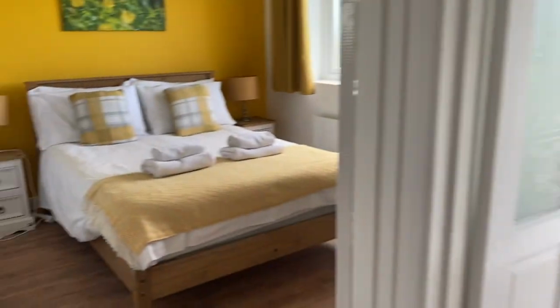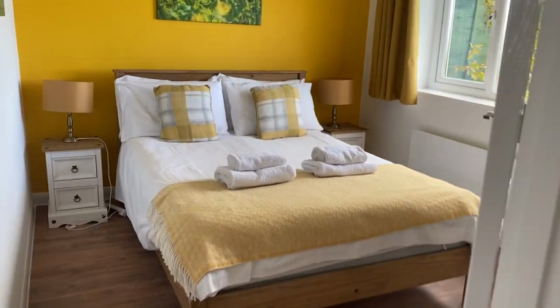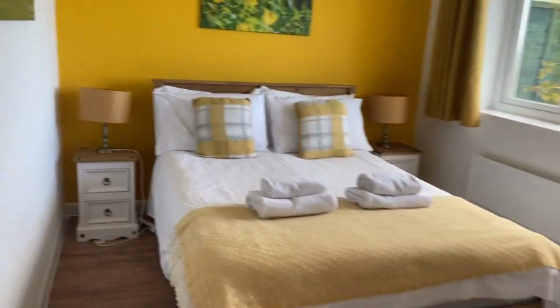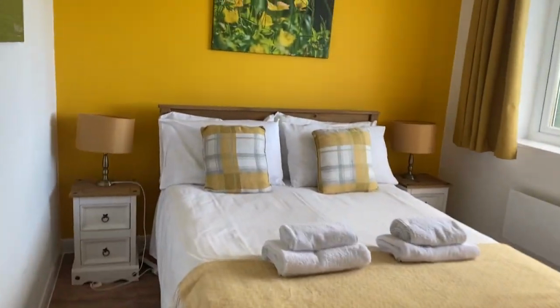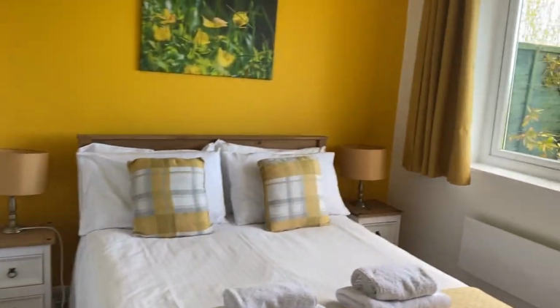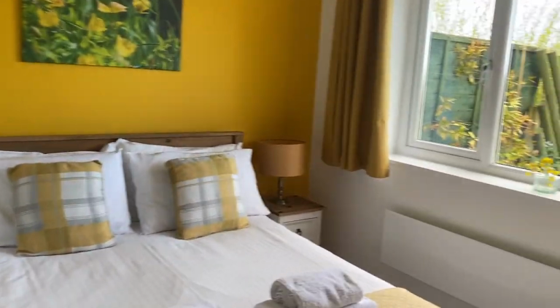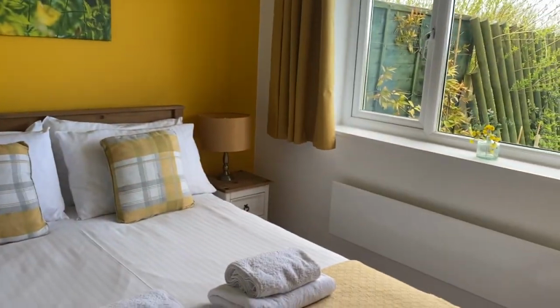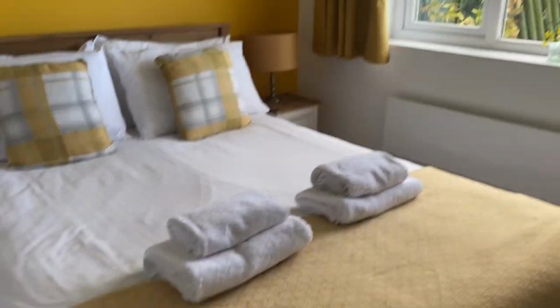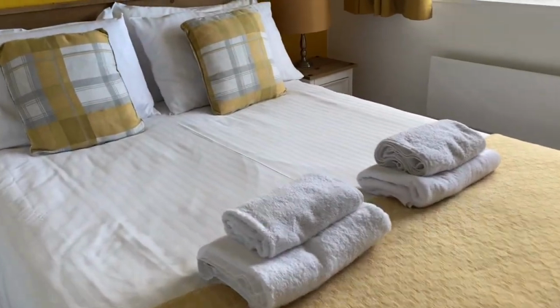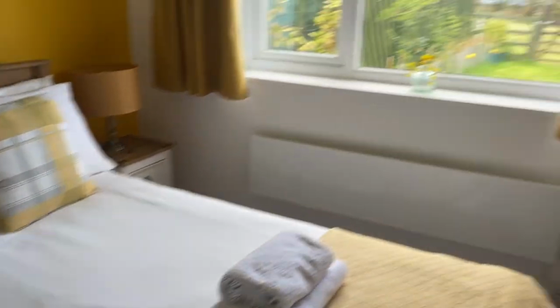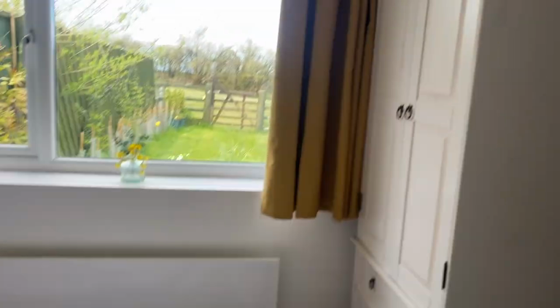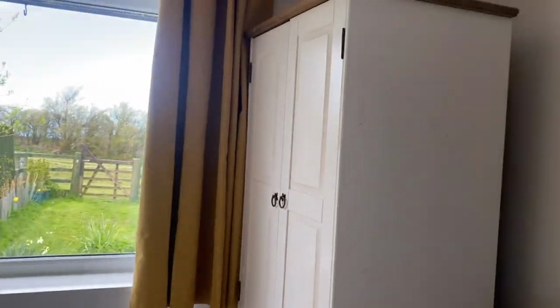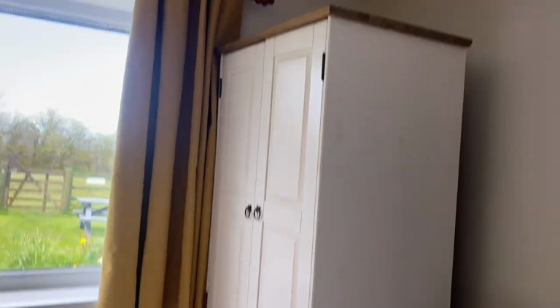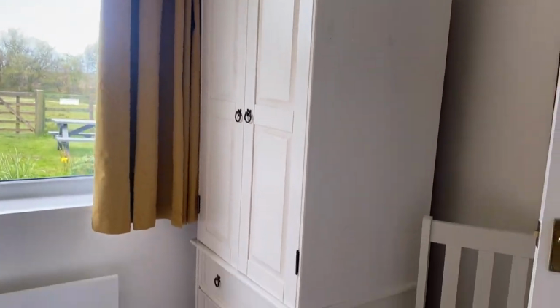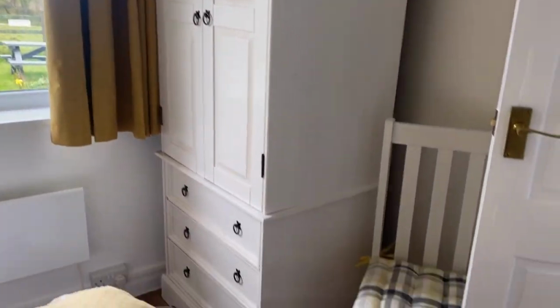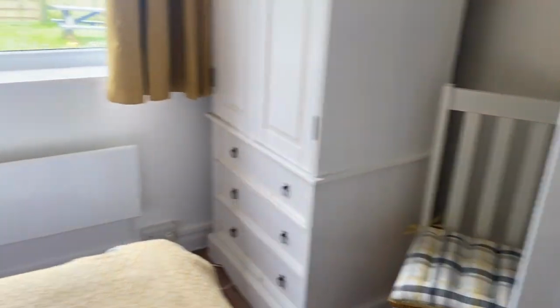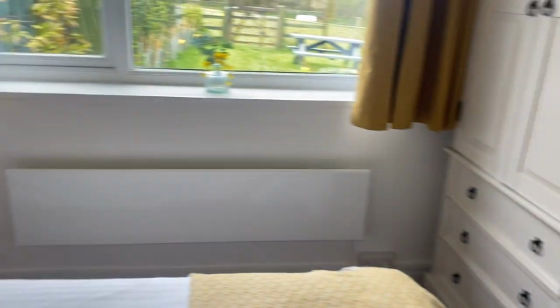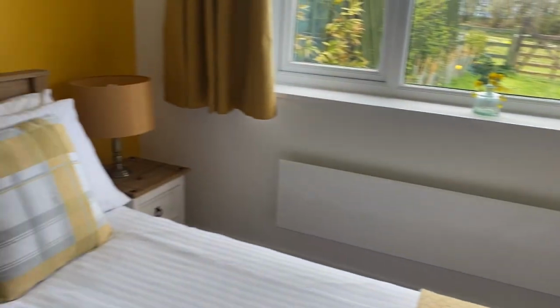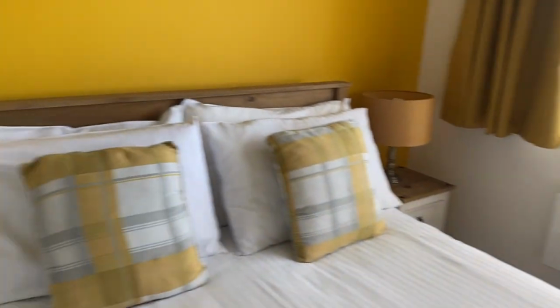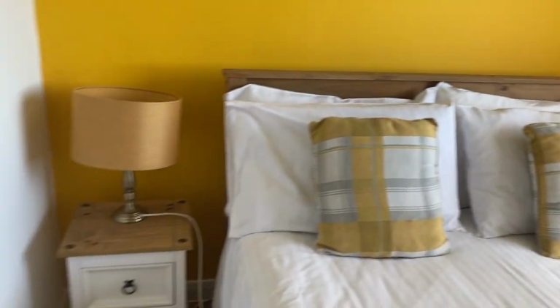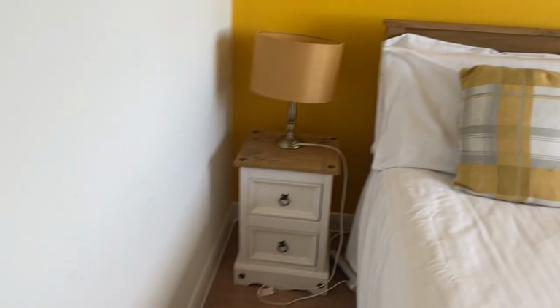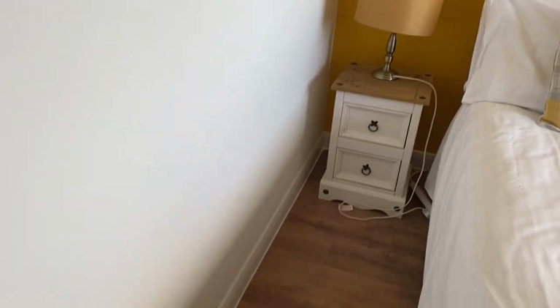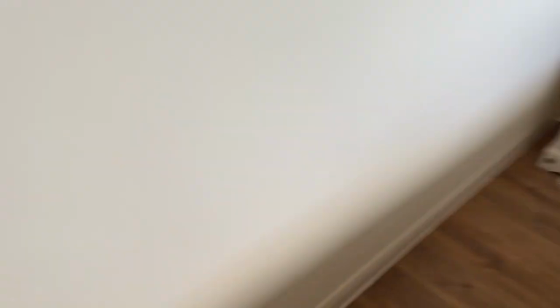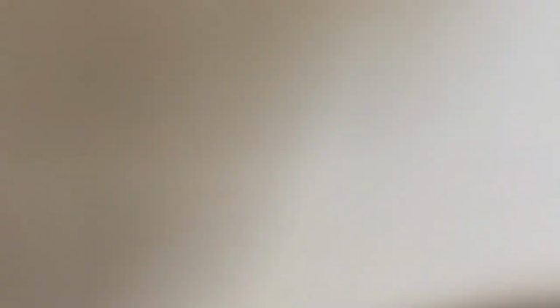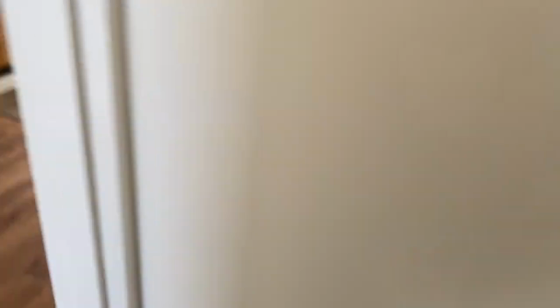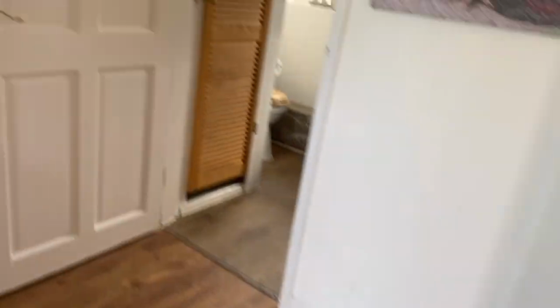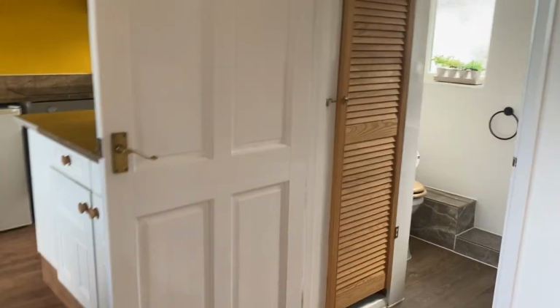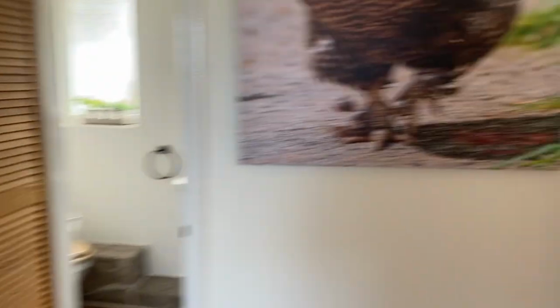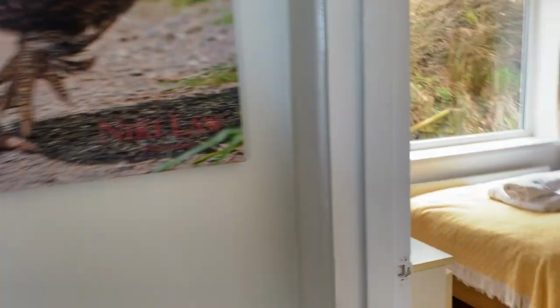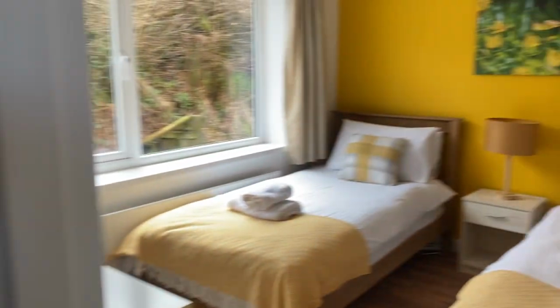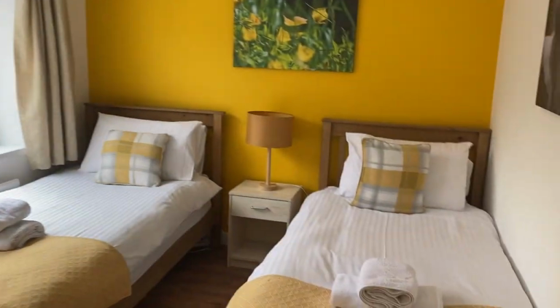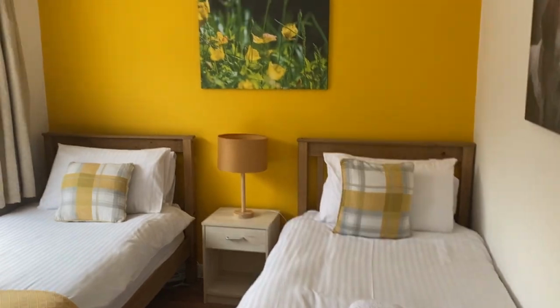The bedrooms — enough storage space. Once again, all decorated. This is the twin room.